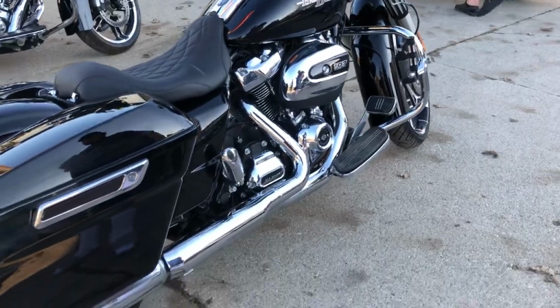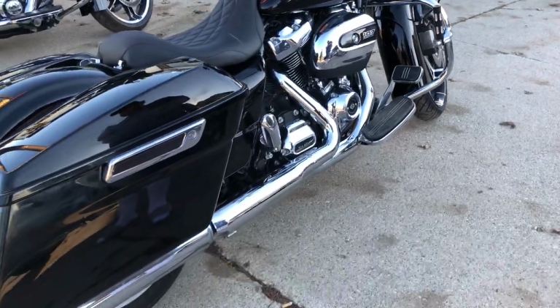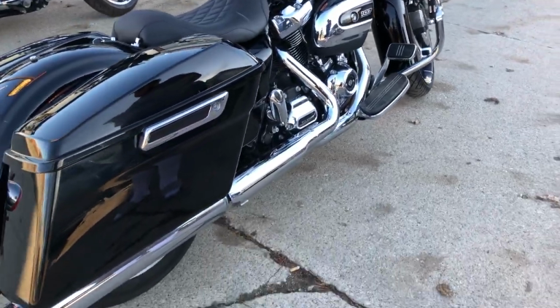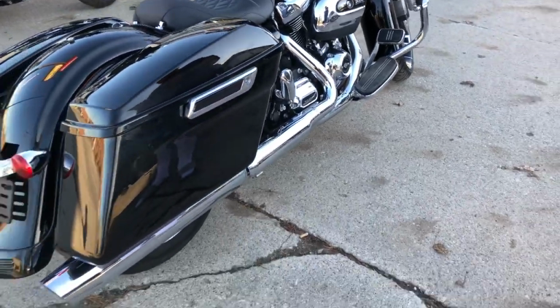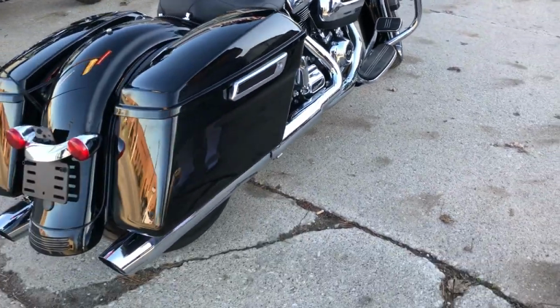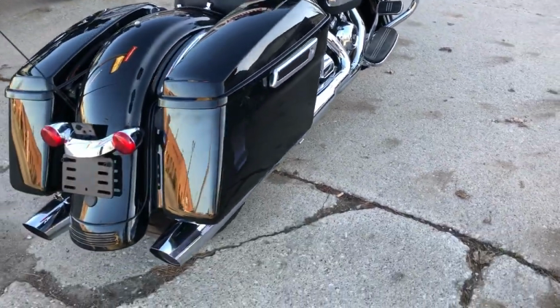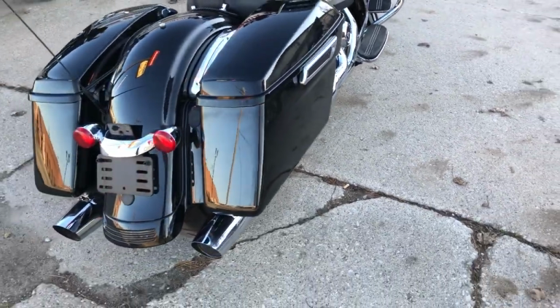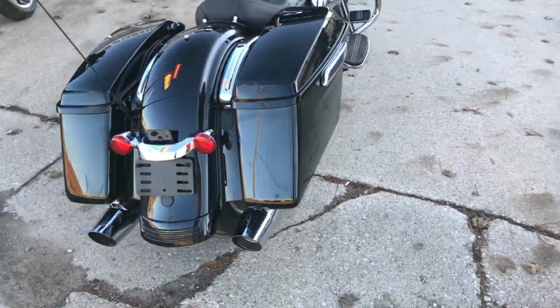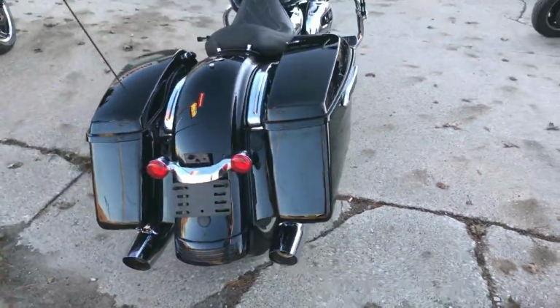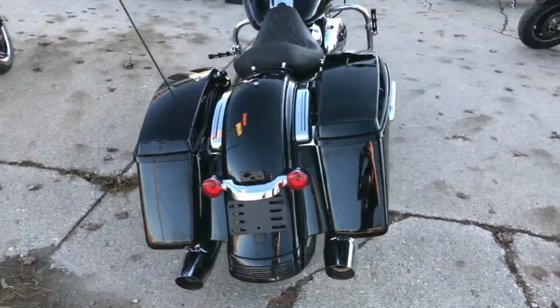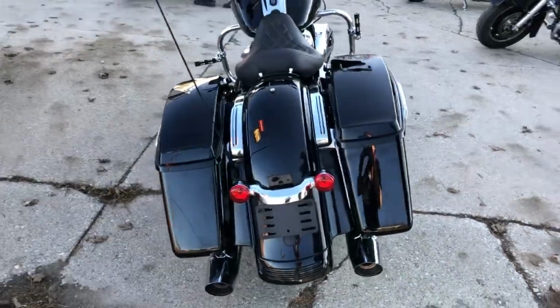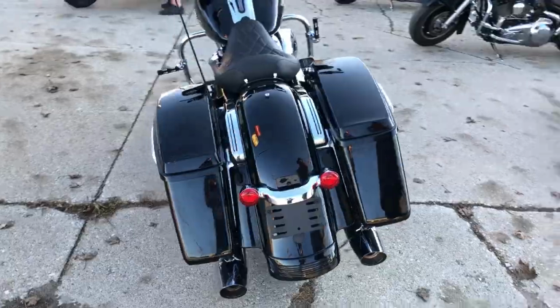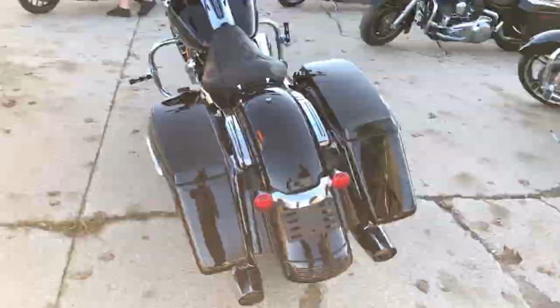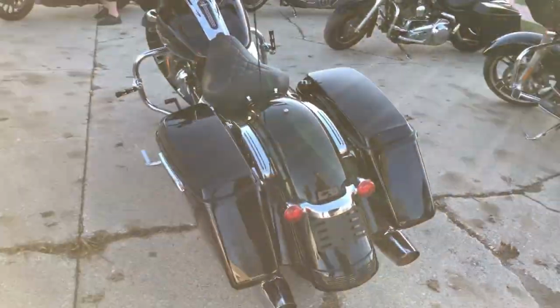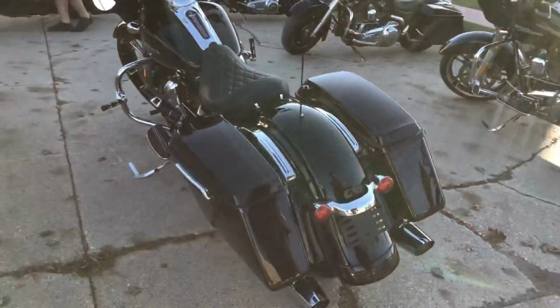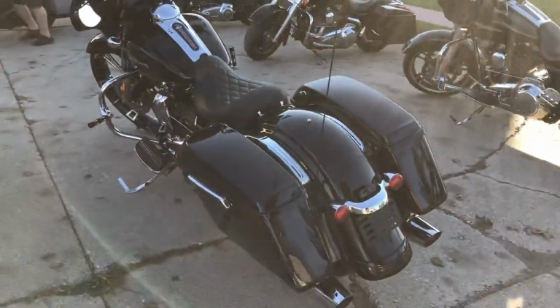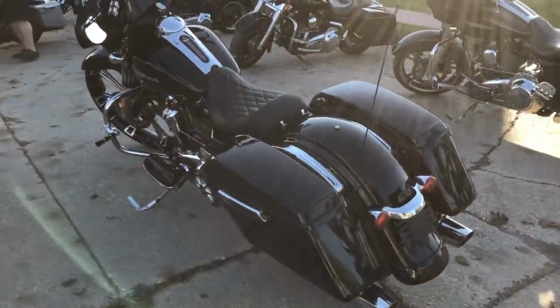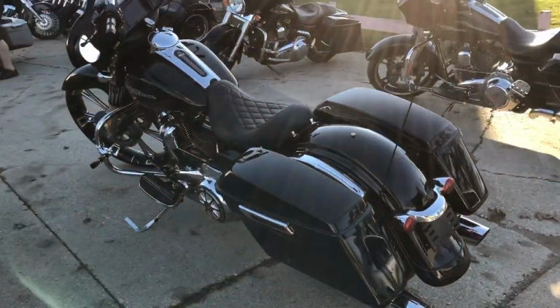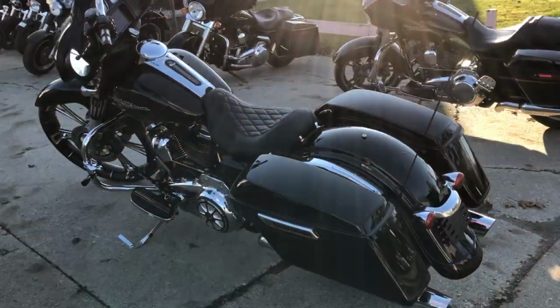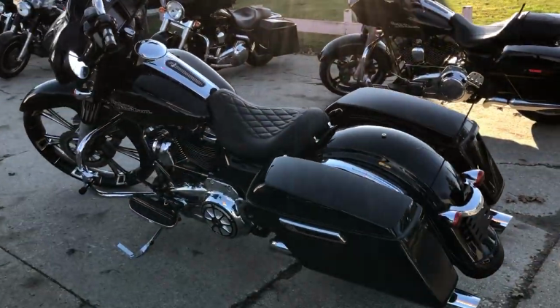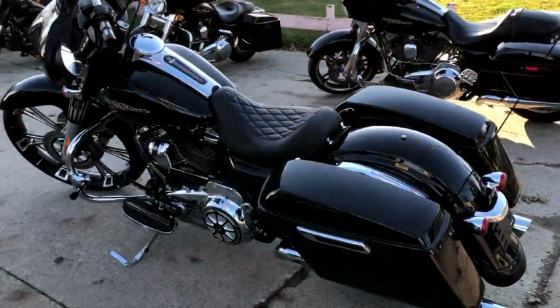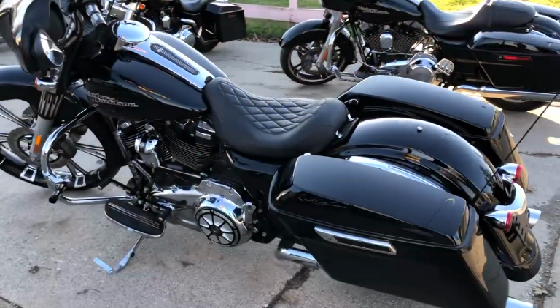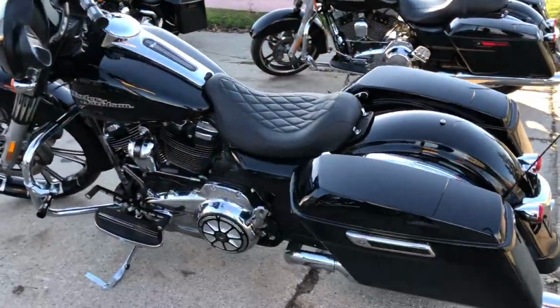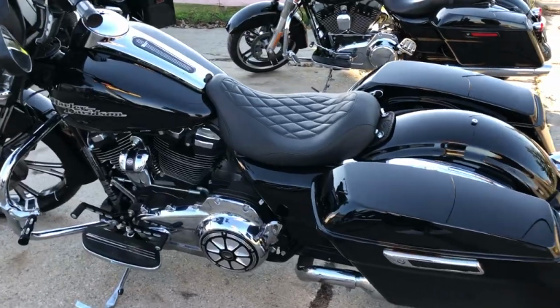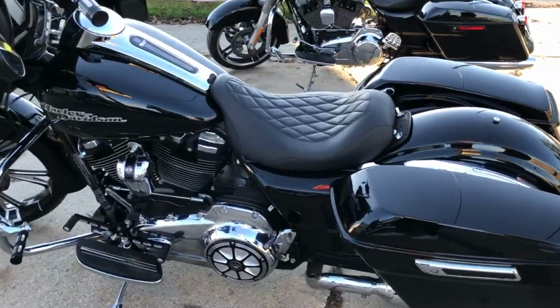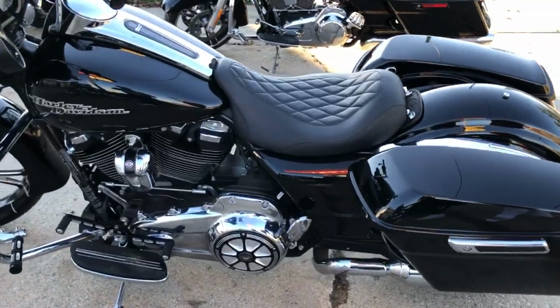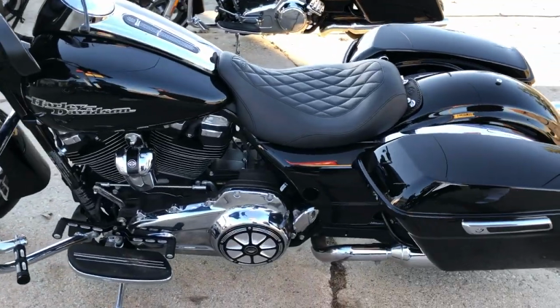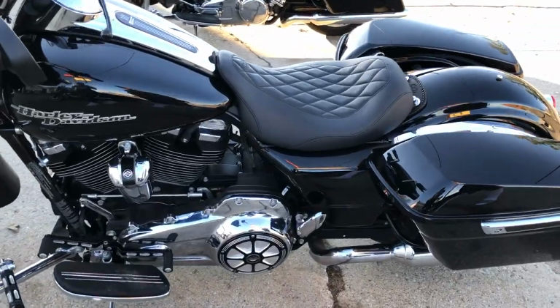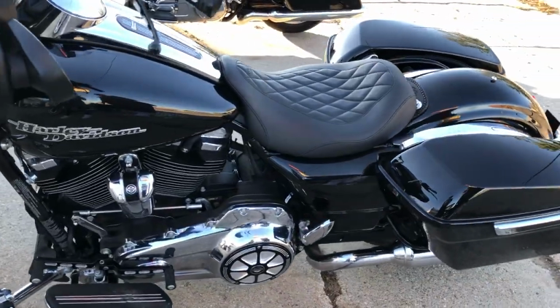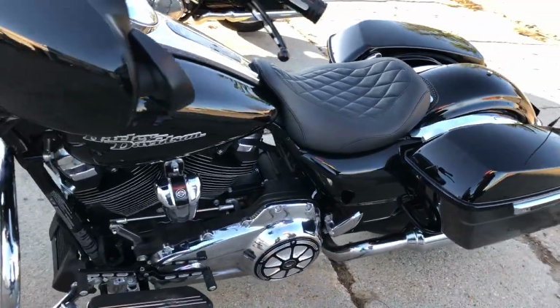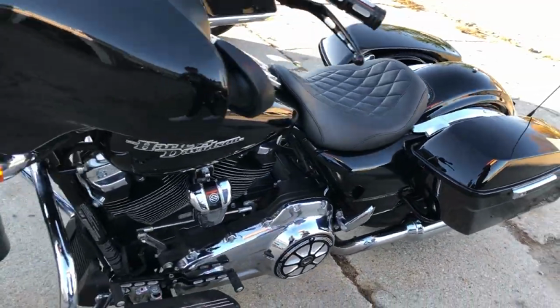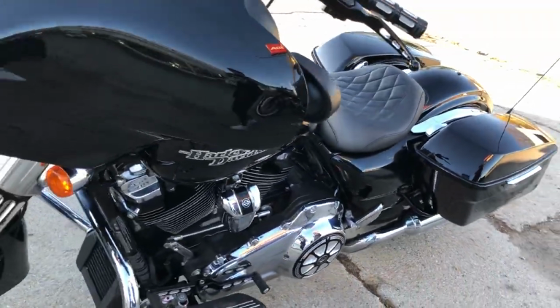It's got a 26-inch custom mag wheel on it, billet forks, billet engine covers, grips, levers, Mustang seat, custom wraparound, and an oversized LED screen.